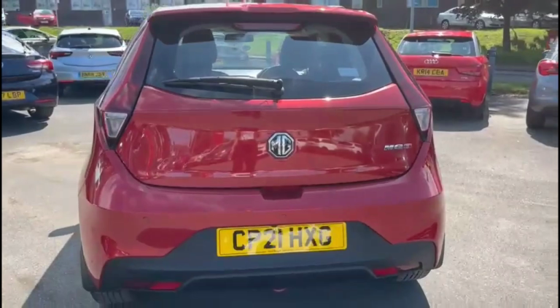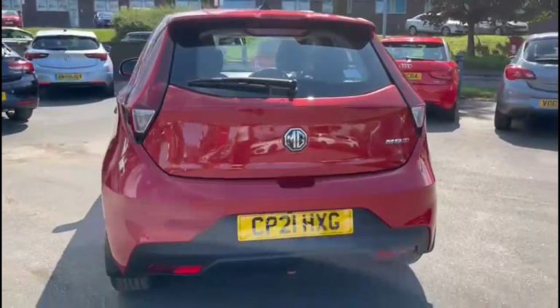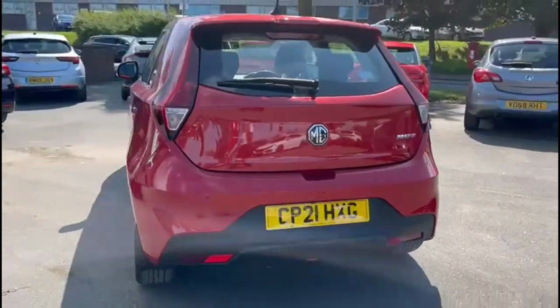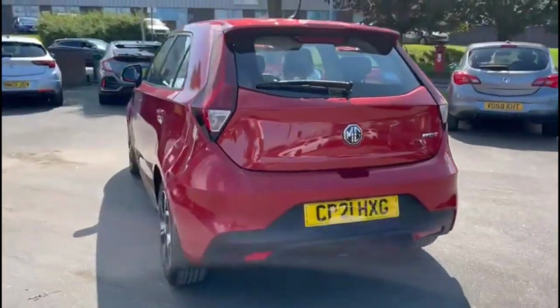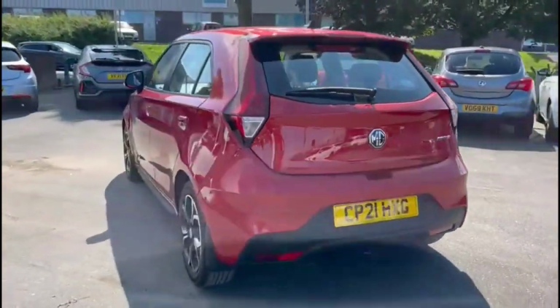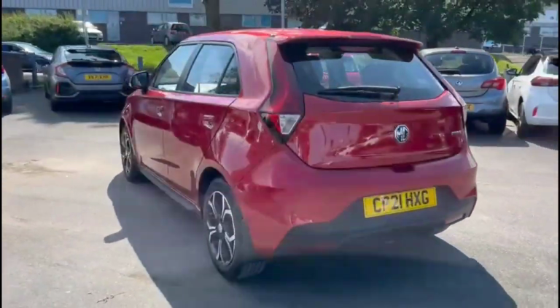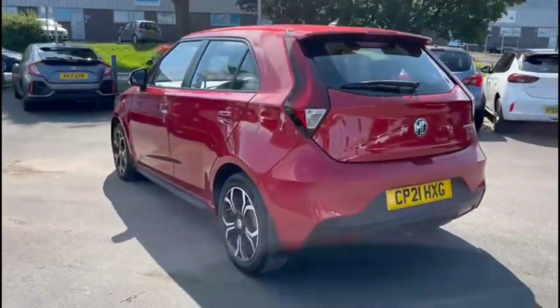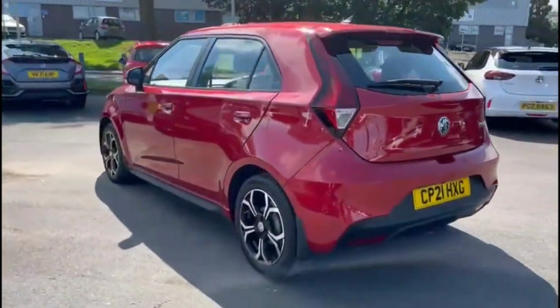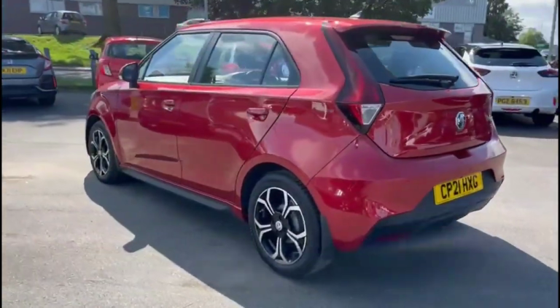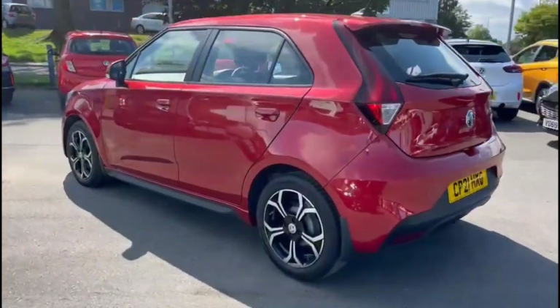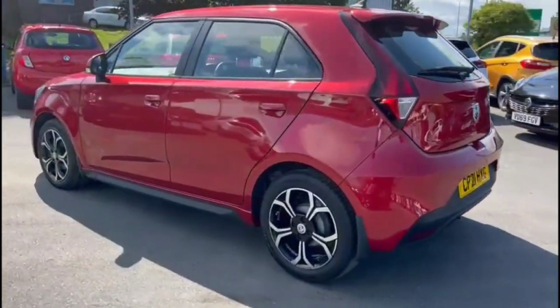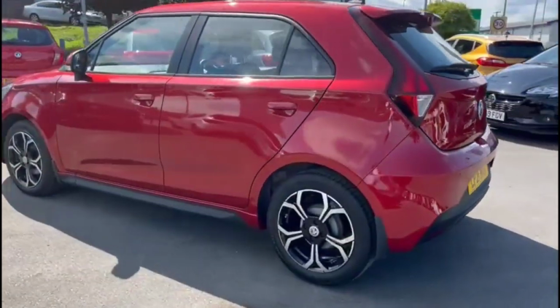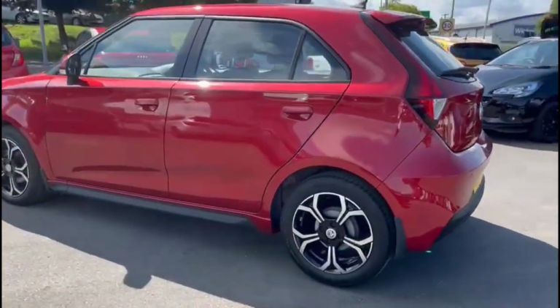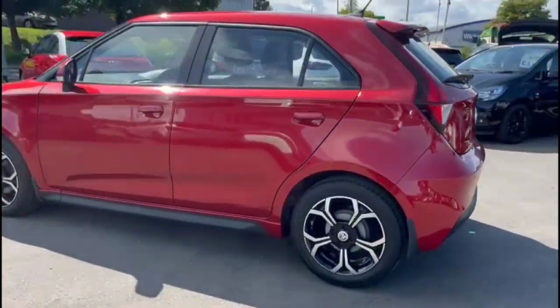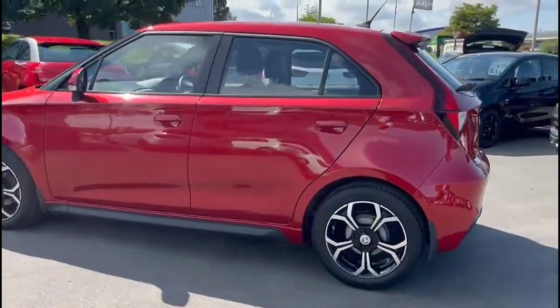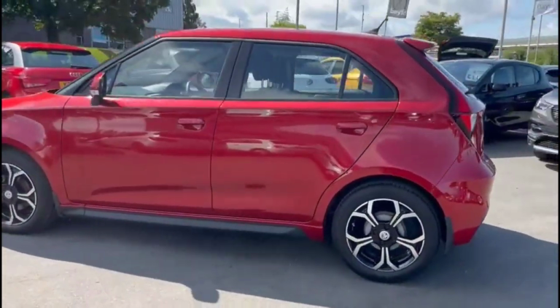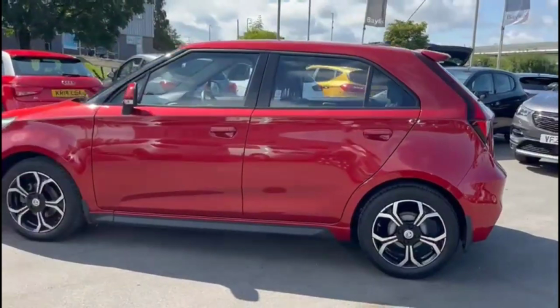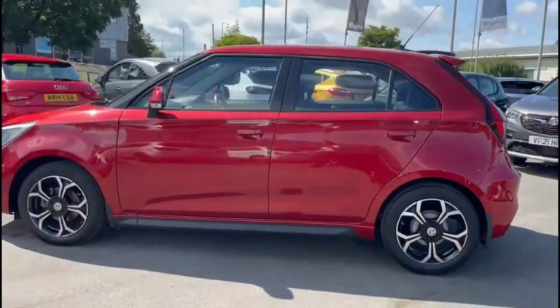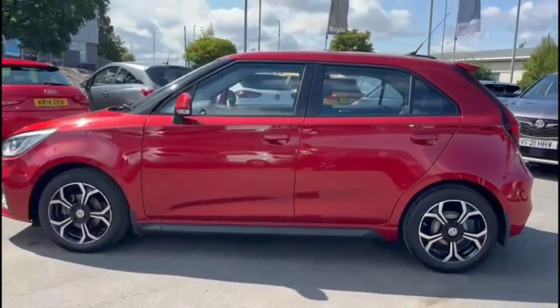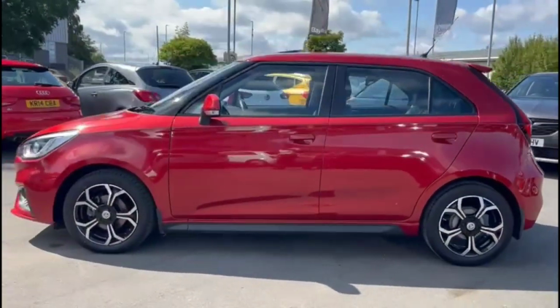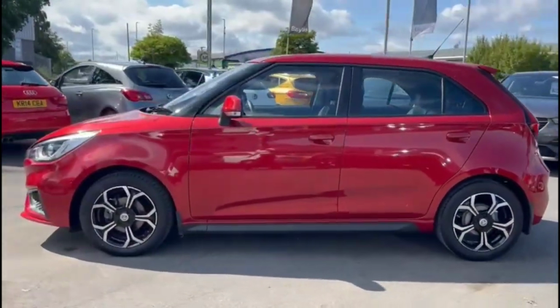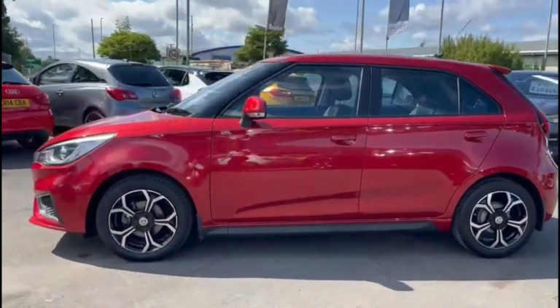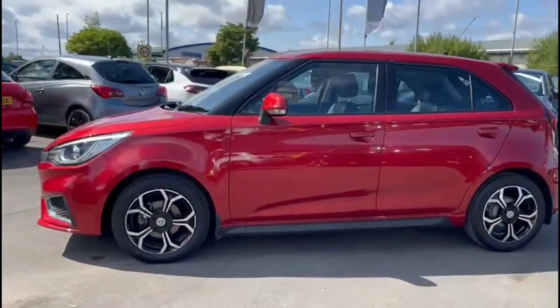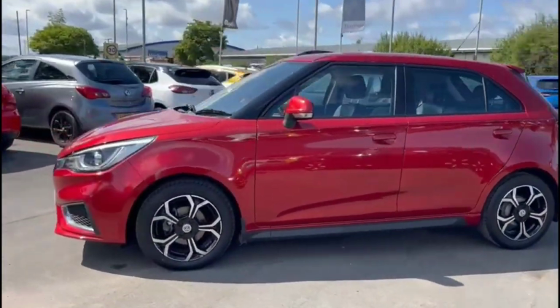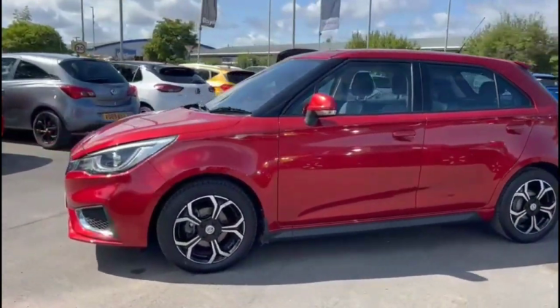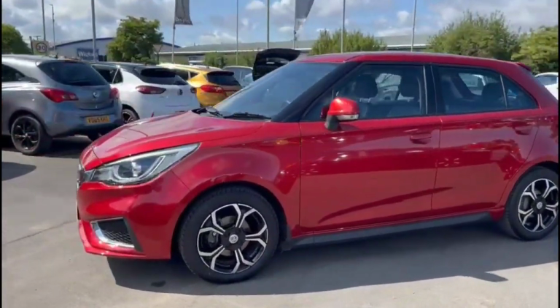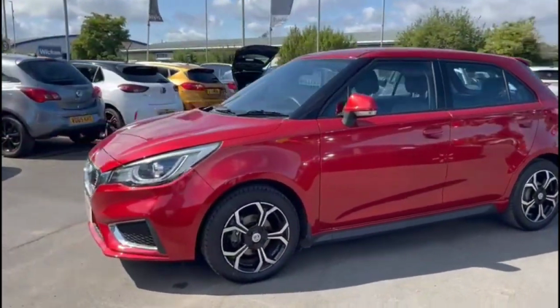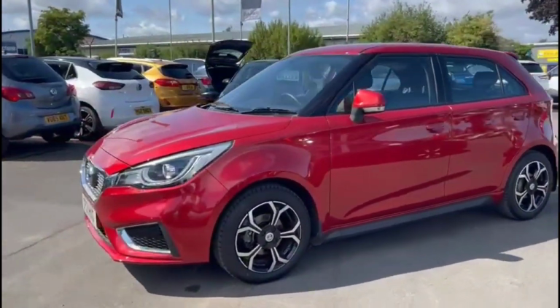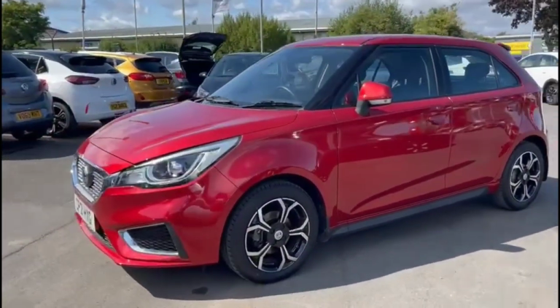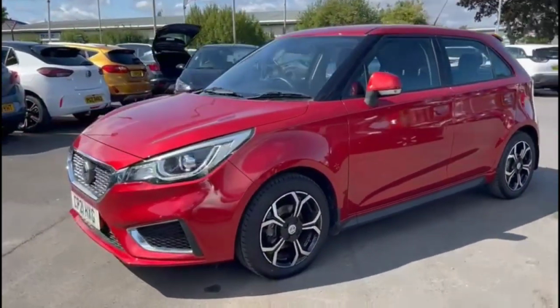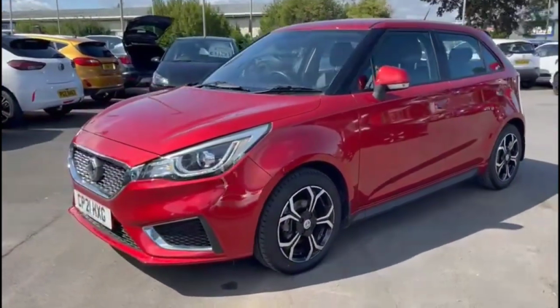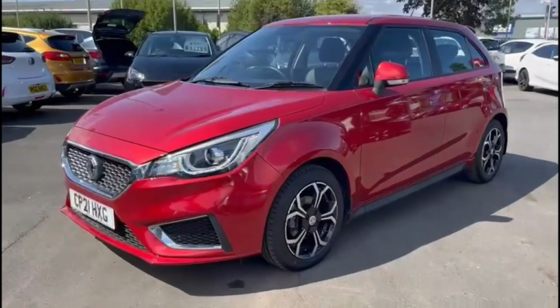As we continue around, there are stylish bi-colour alloy wheels, colour-coded door handles and mirrors with built-in indicators, and LED daytime running lights.